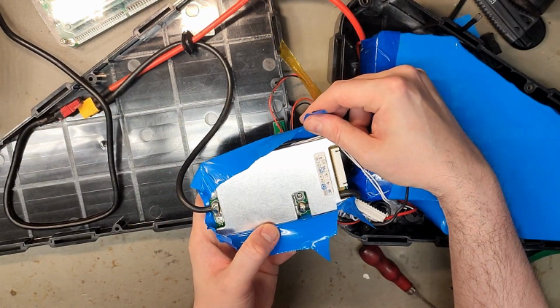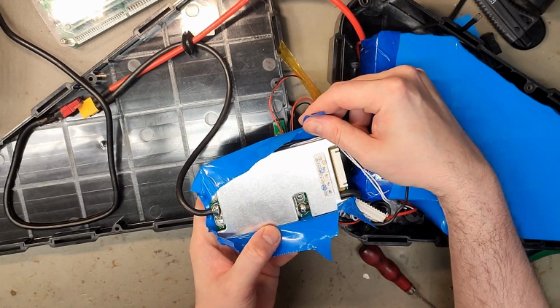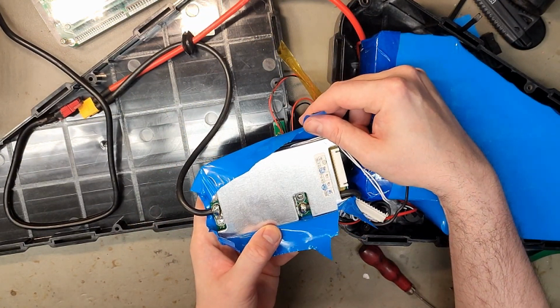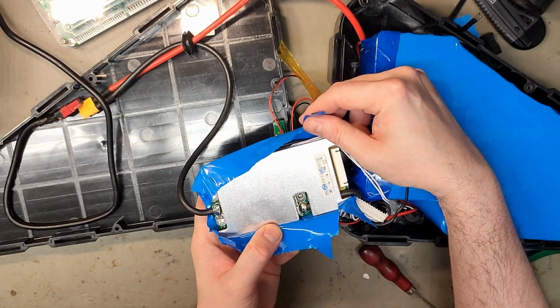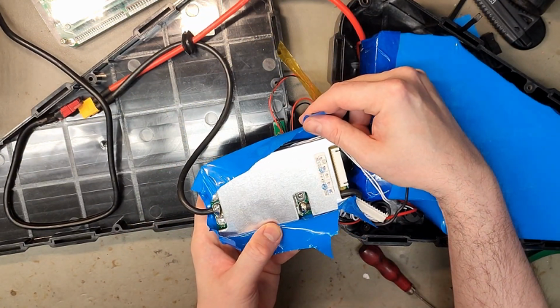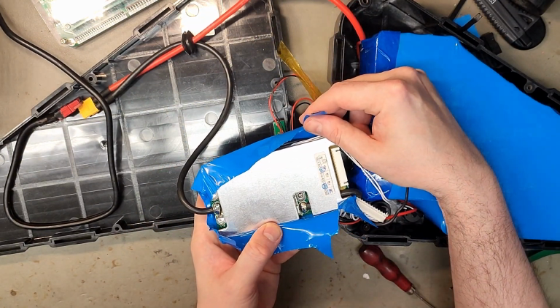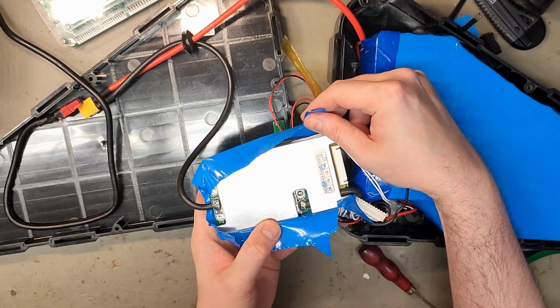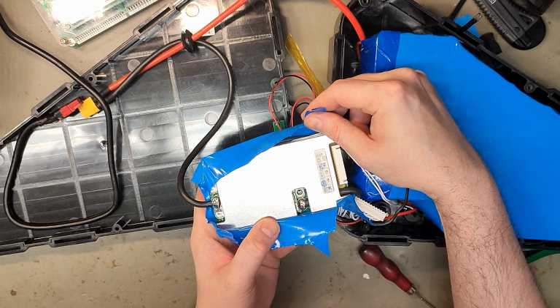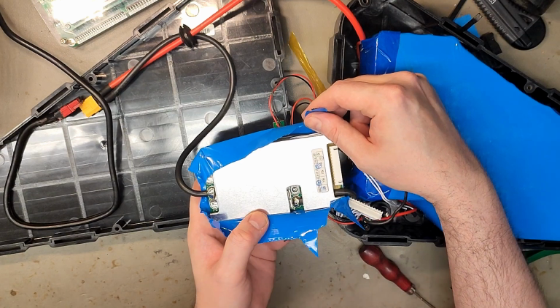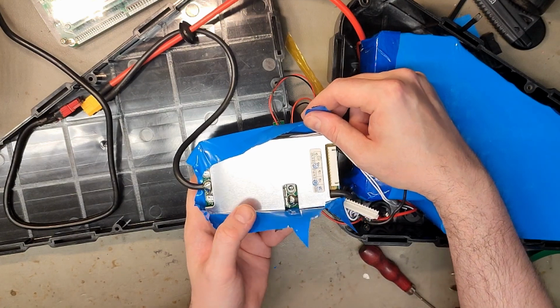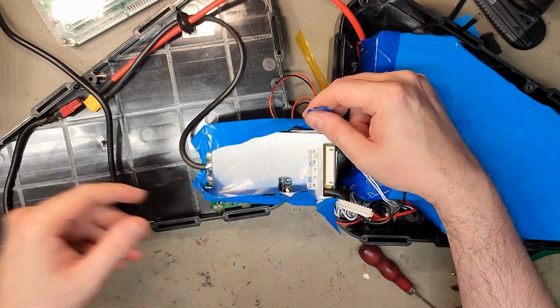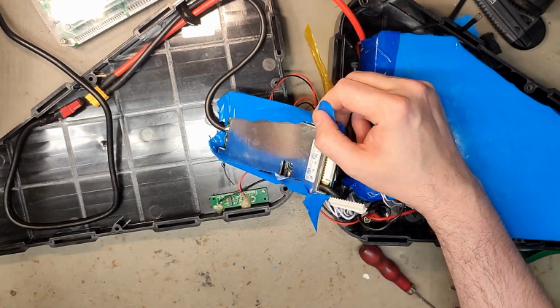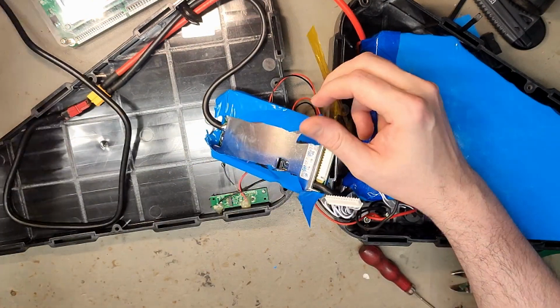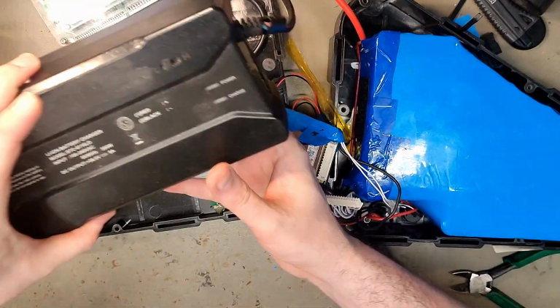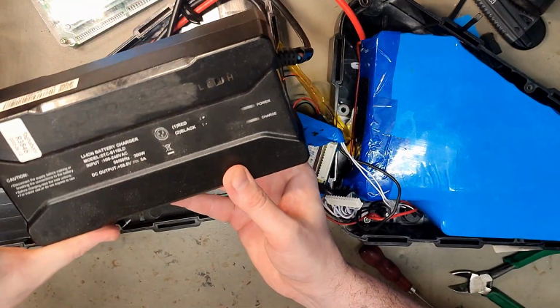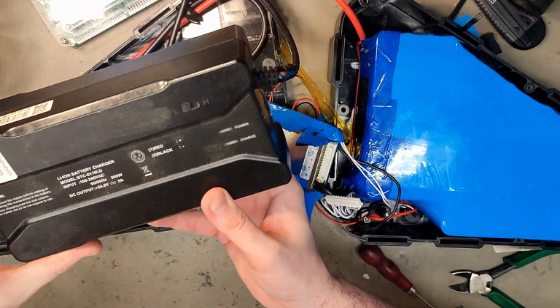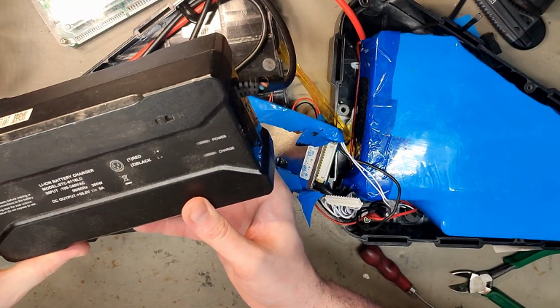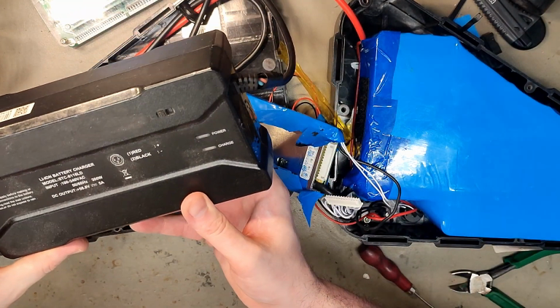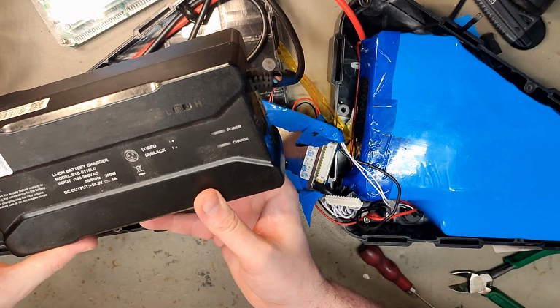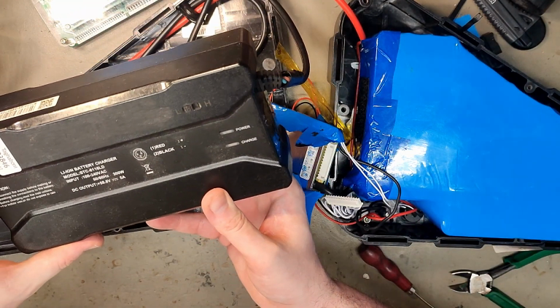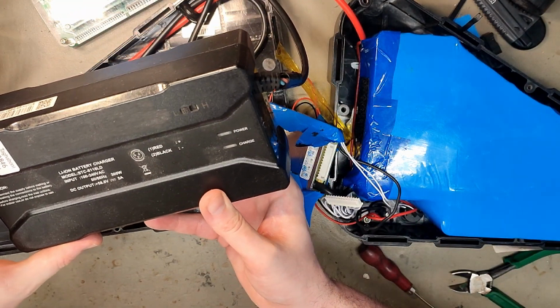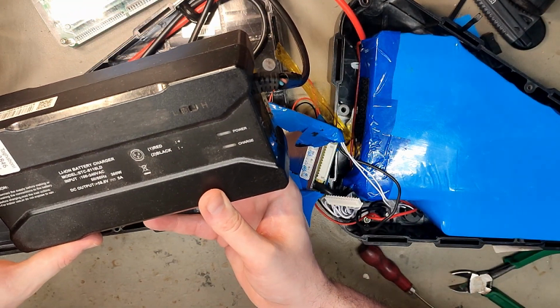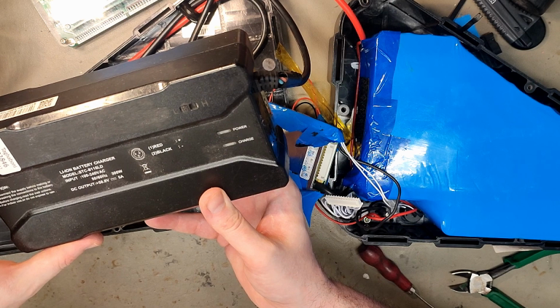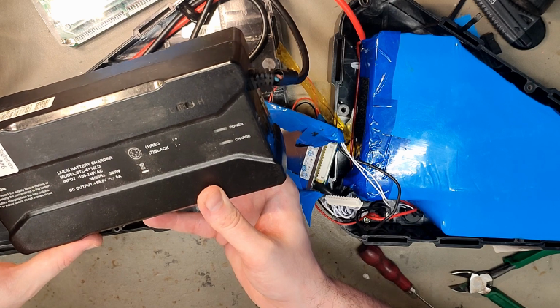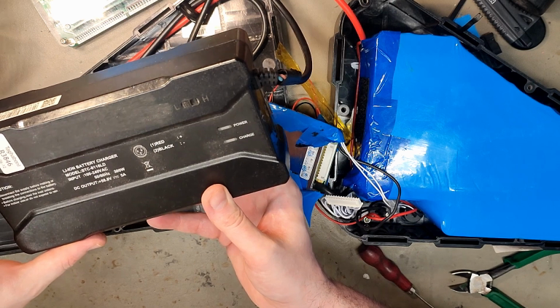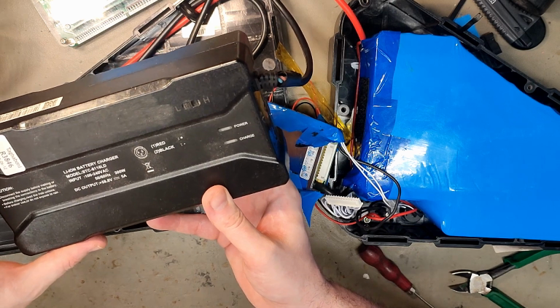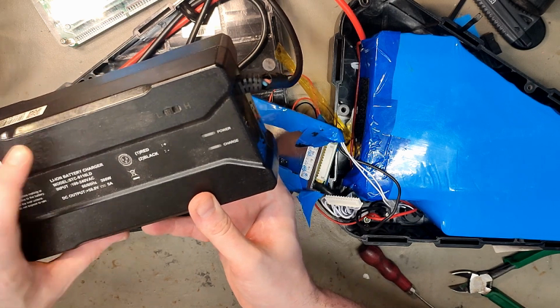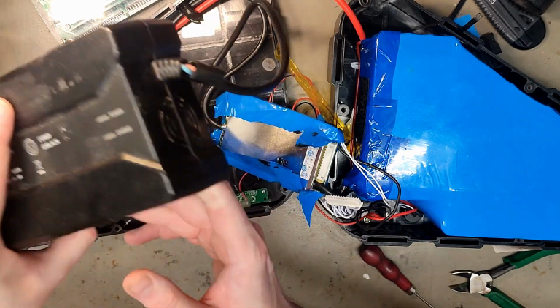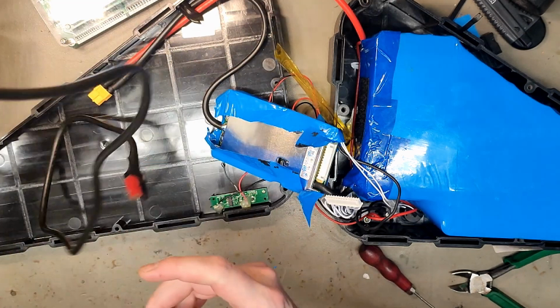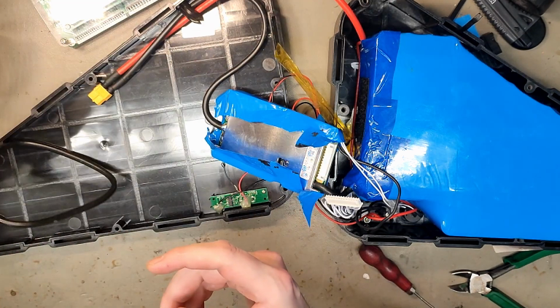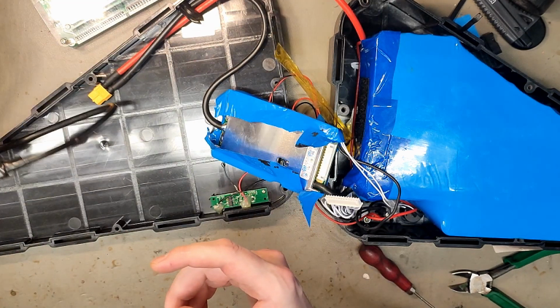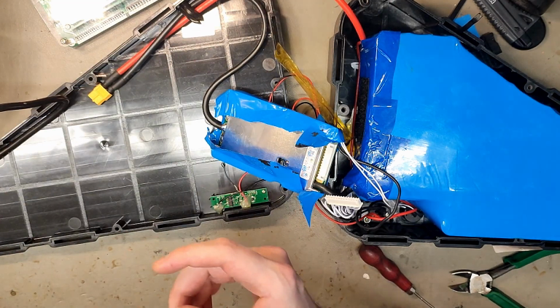The BMS label says 13S, so he got the wrong charger. He got the wrong charger — that might also be the reason why it's dead.